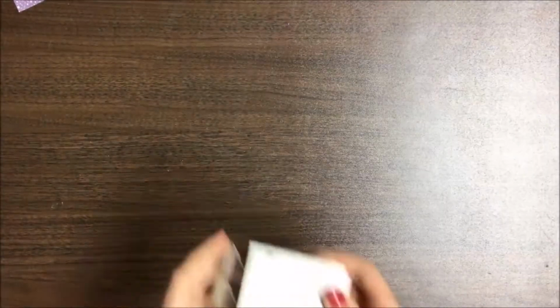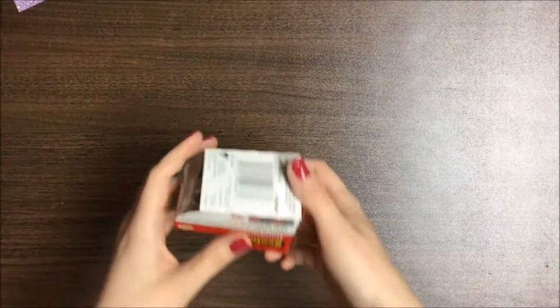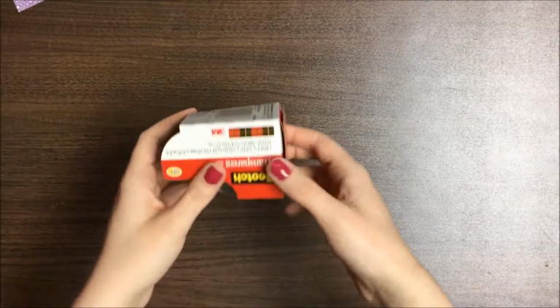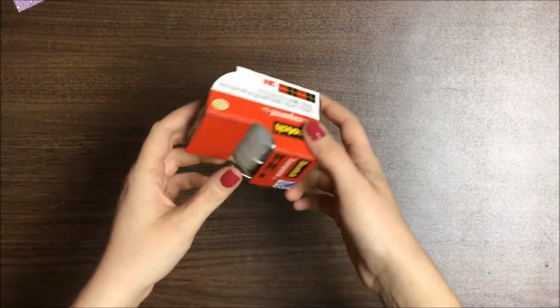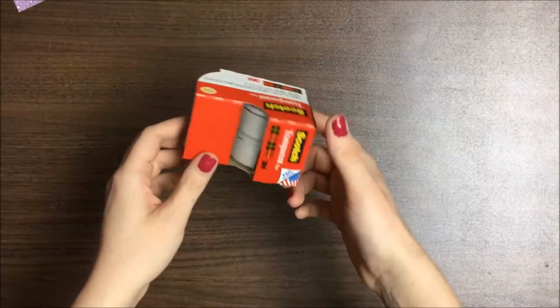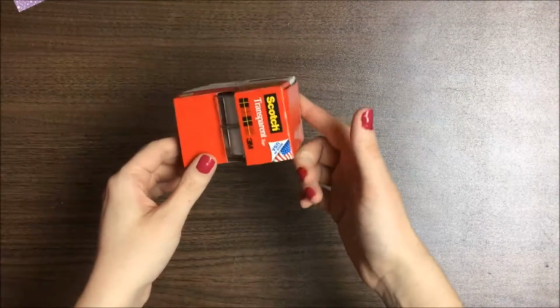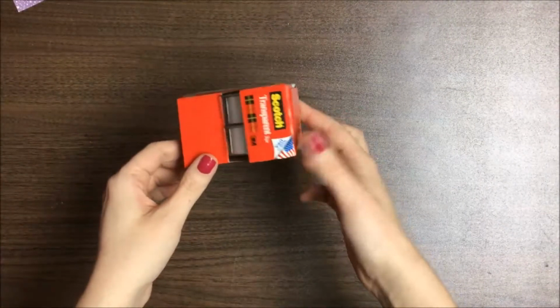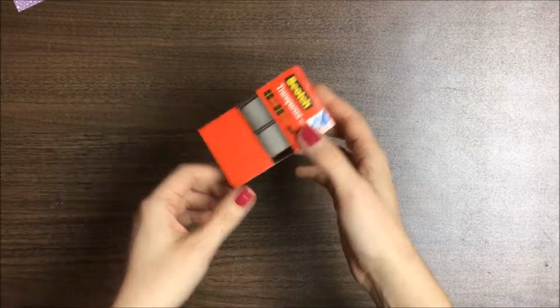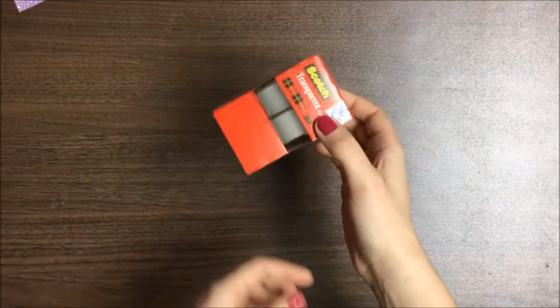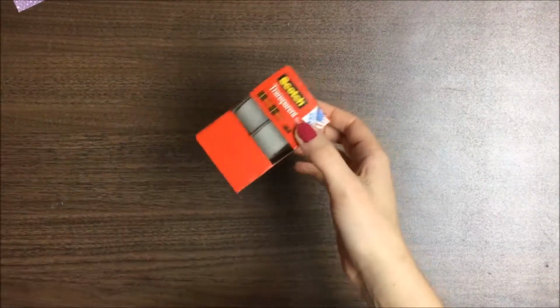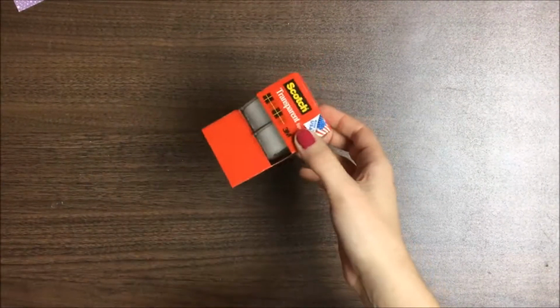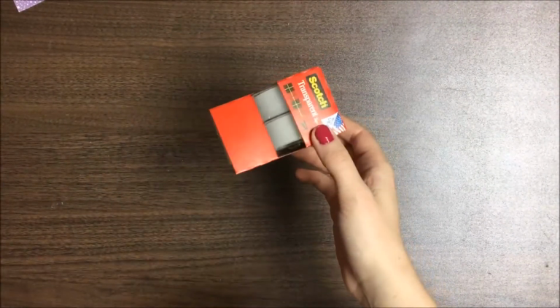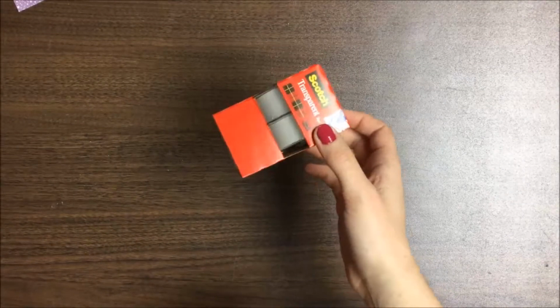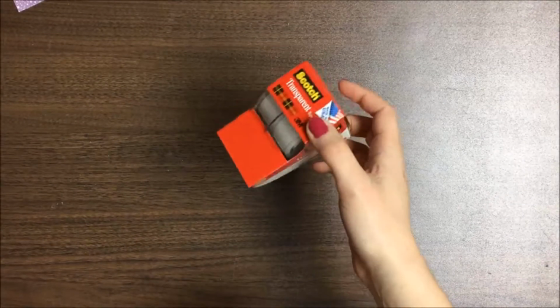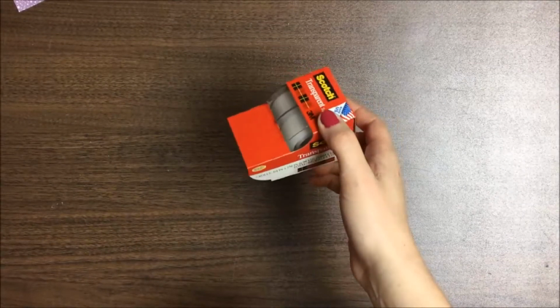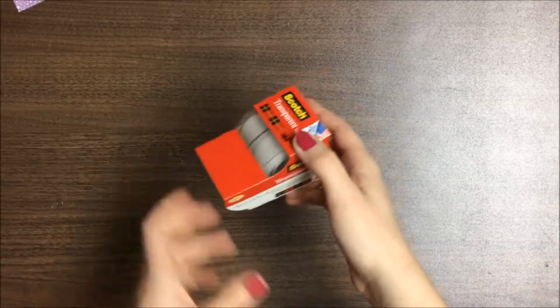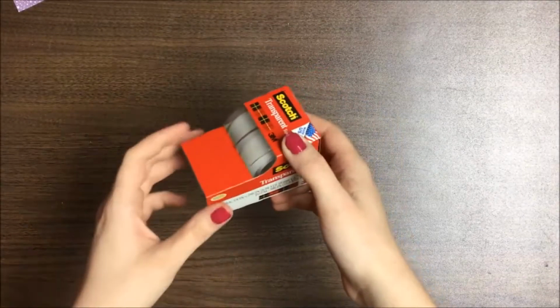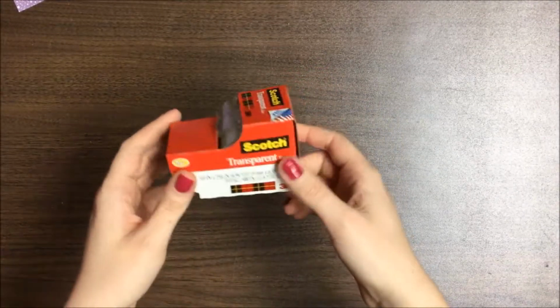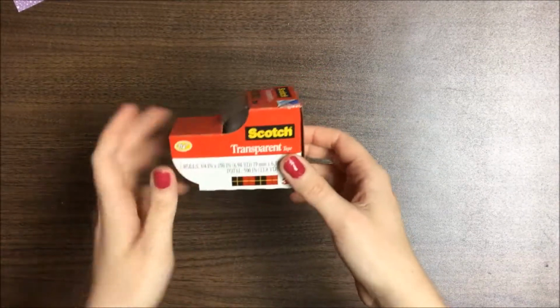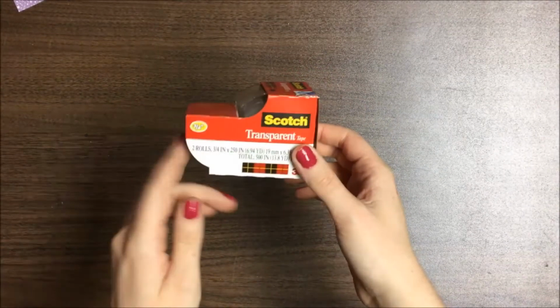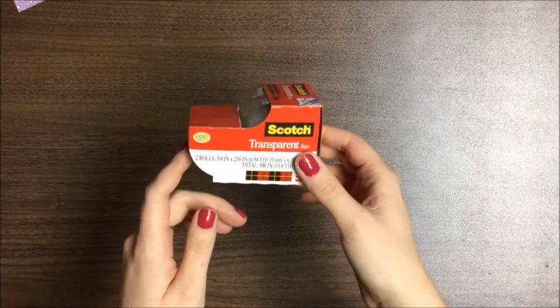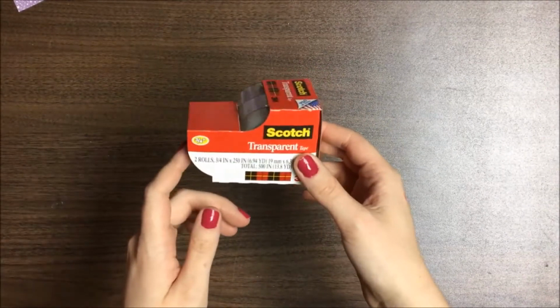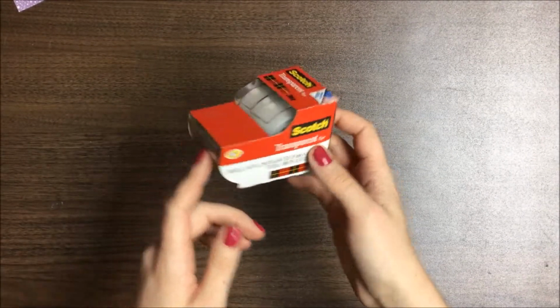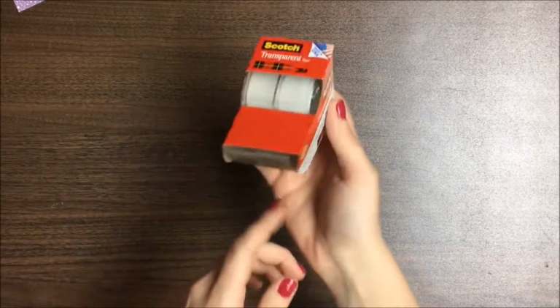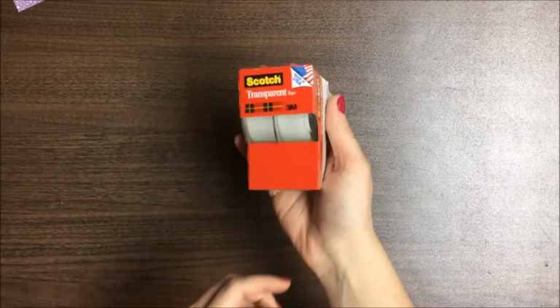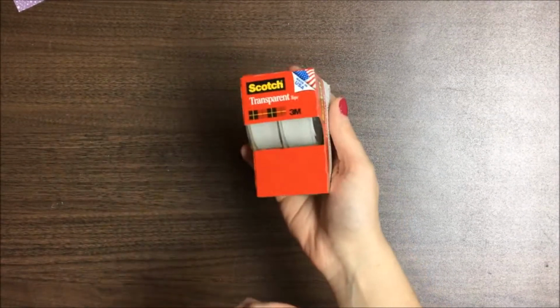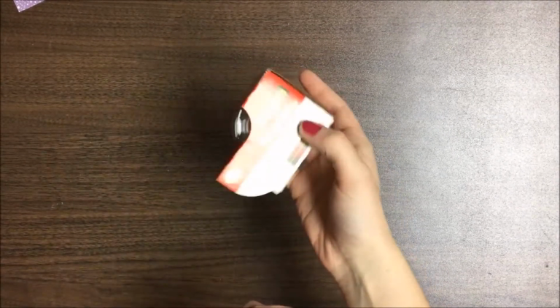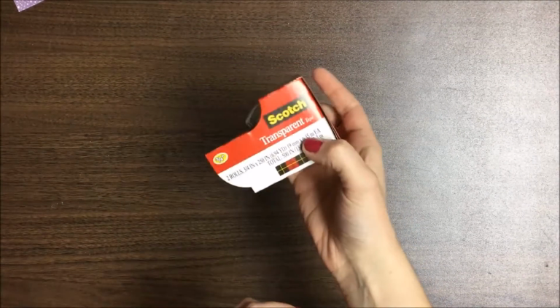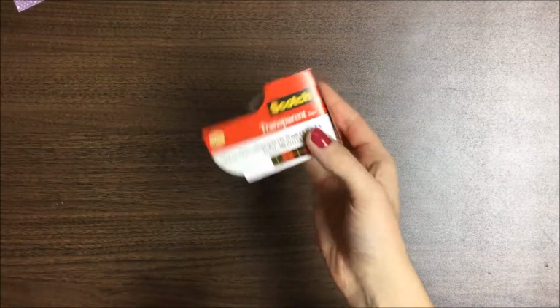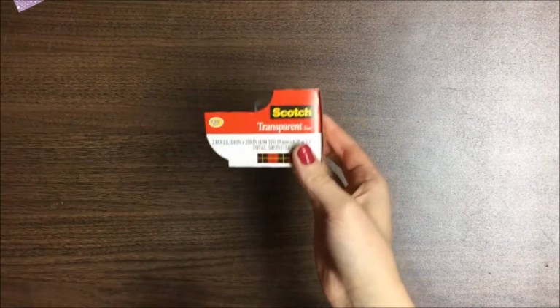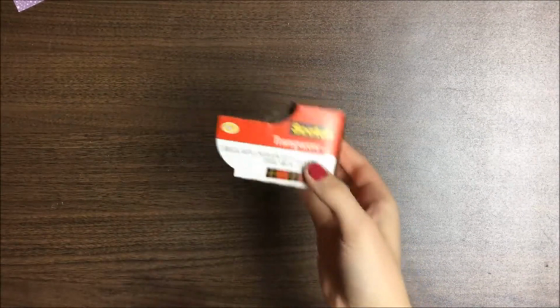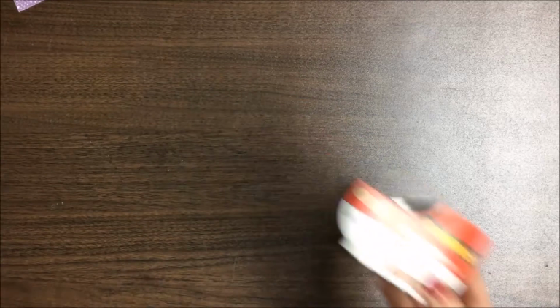As boring as it is, I got some scotch tape just because I'm running low and I wanted to get some more before I ran out.